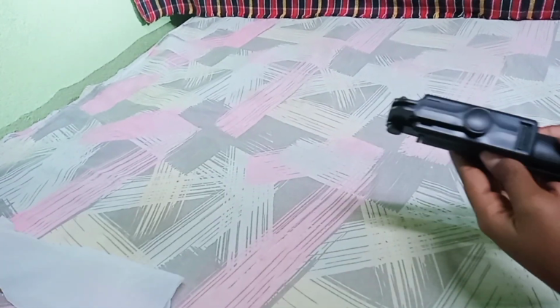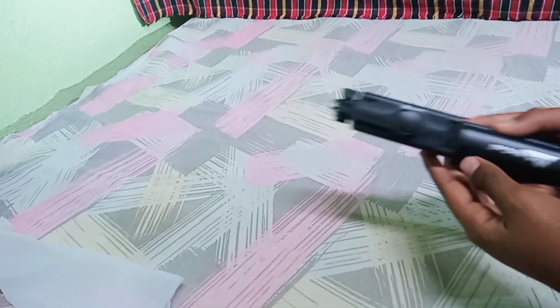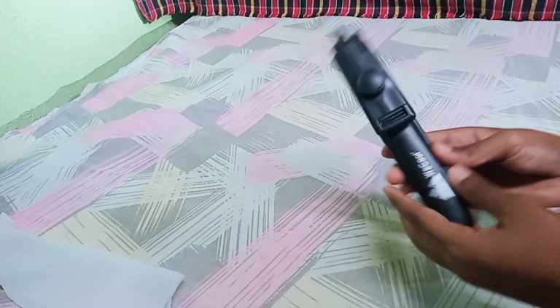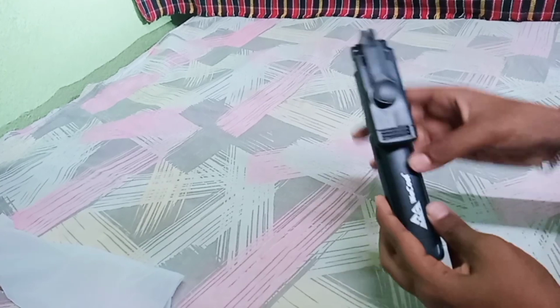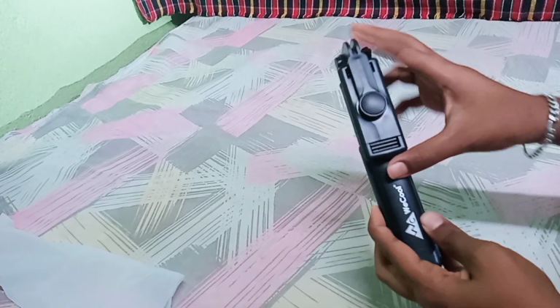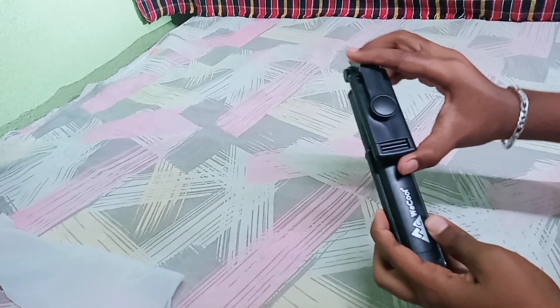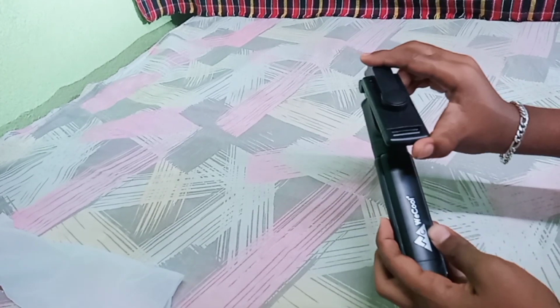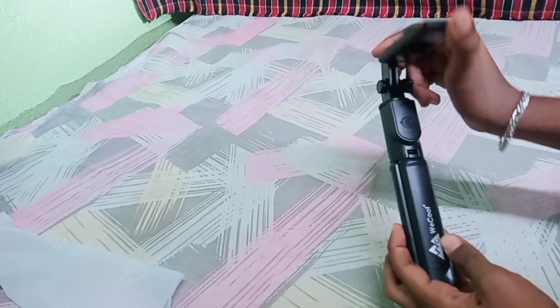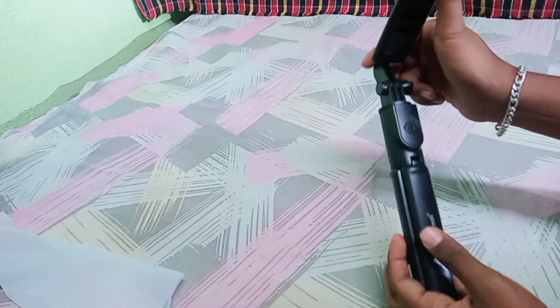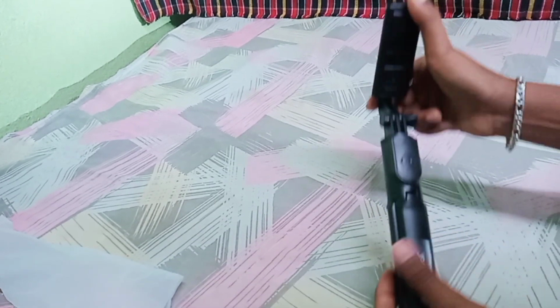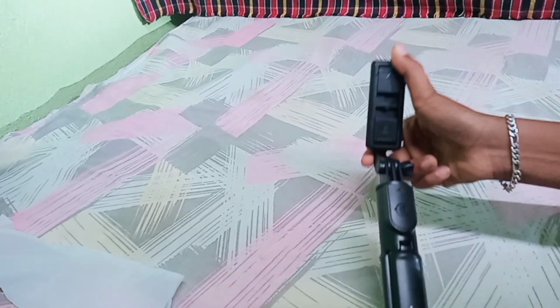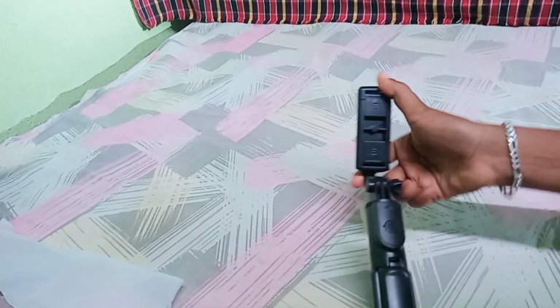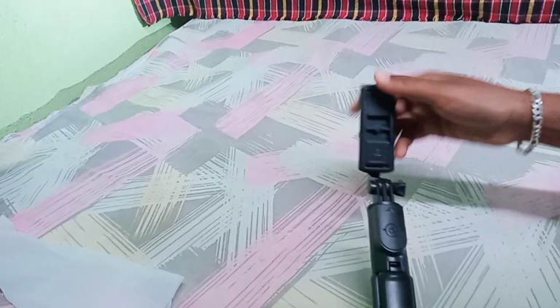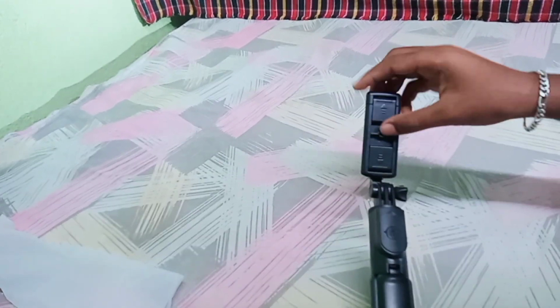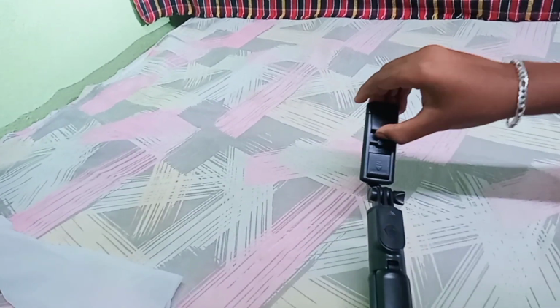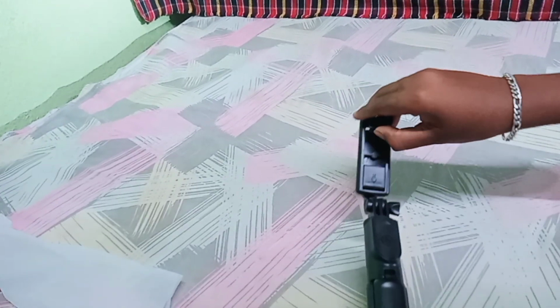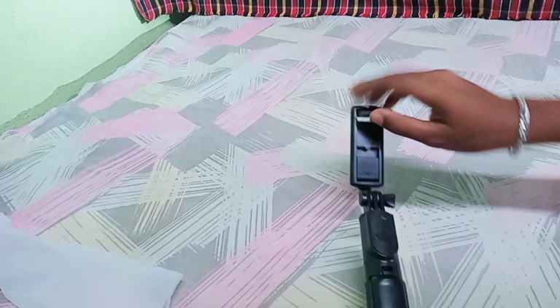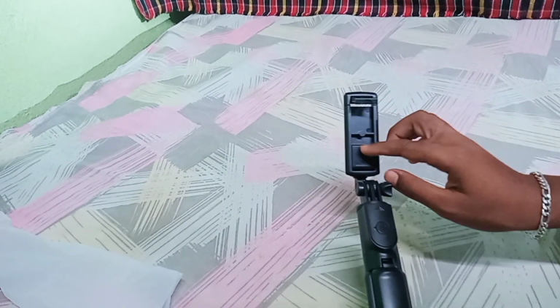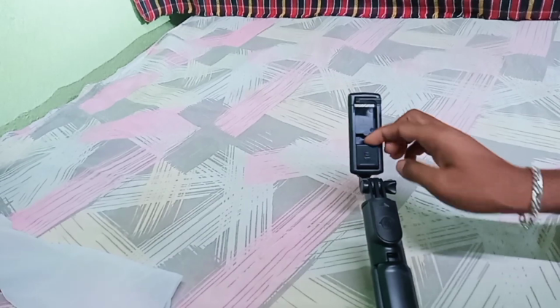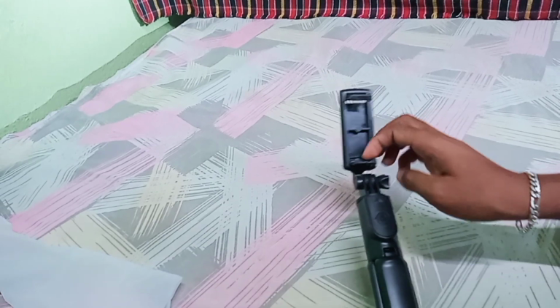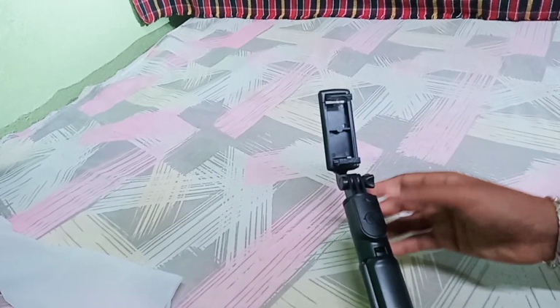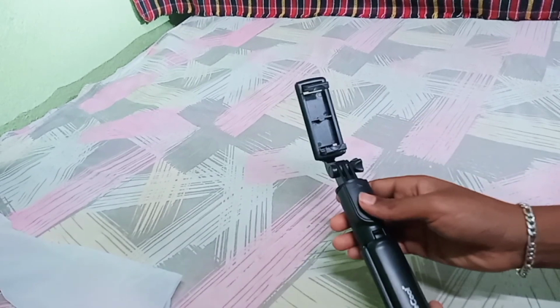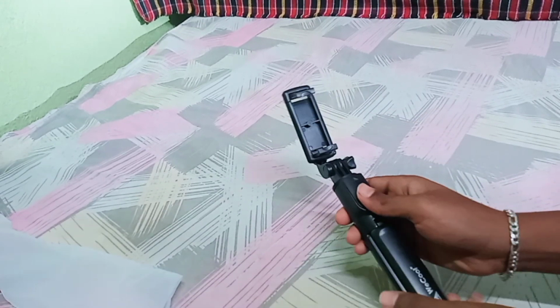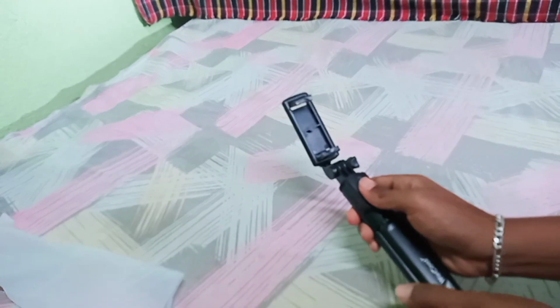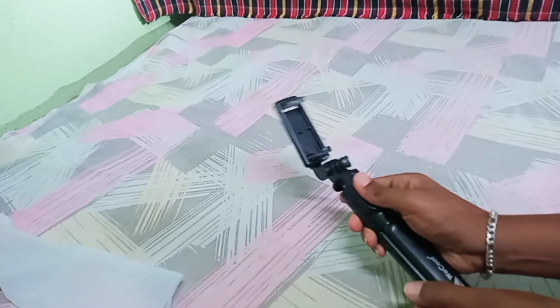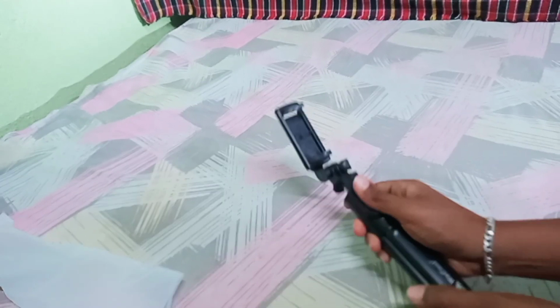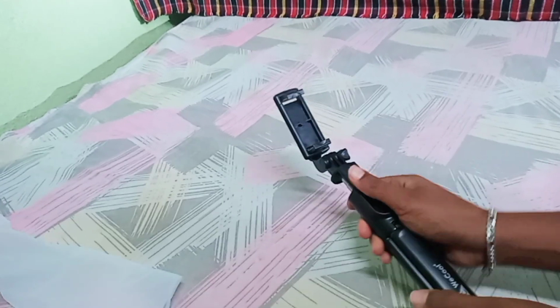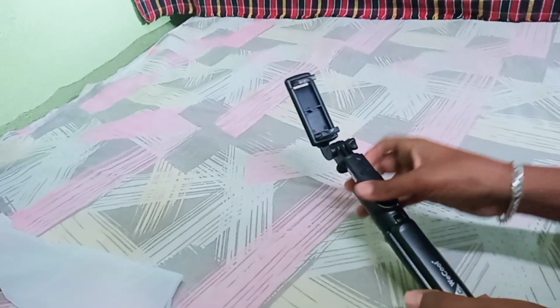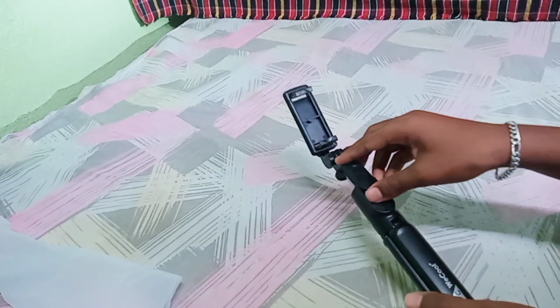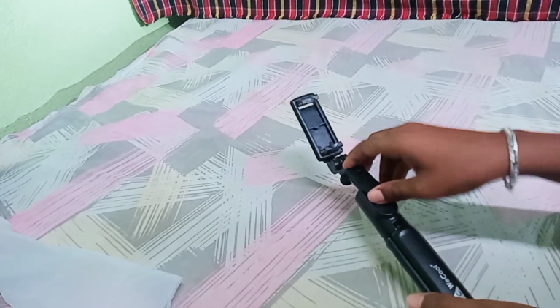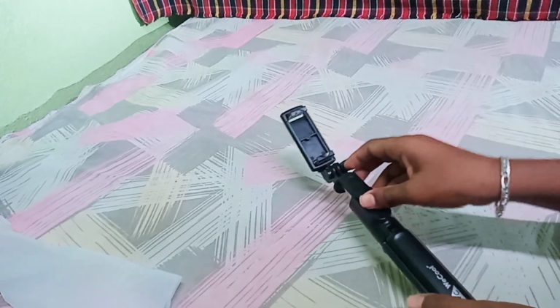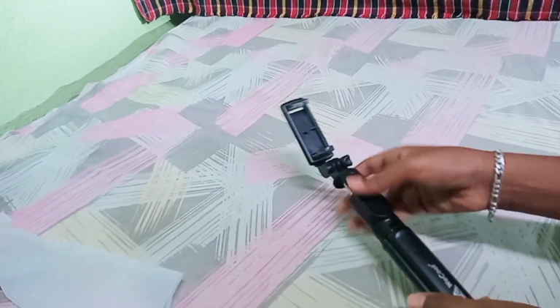Look at this. This is my mini tripod. Let's open this. This is my Bluetooth stick friends.